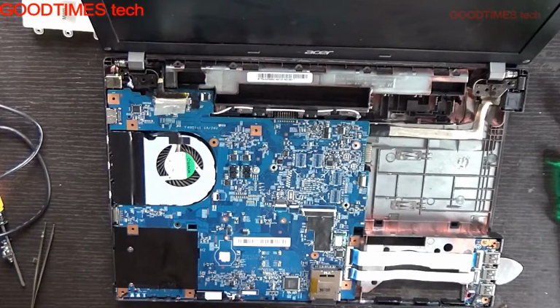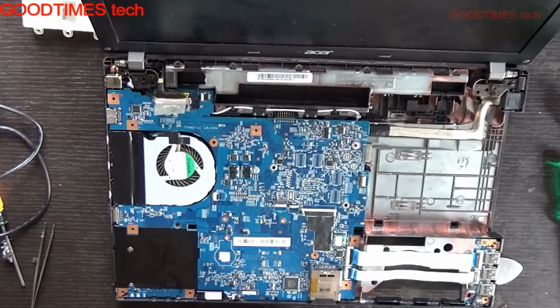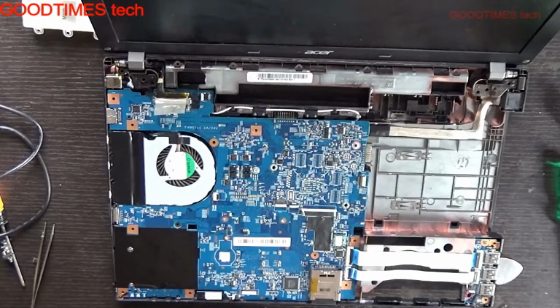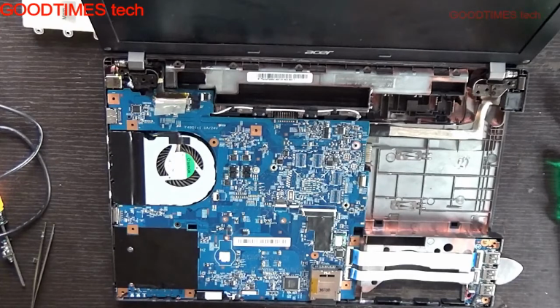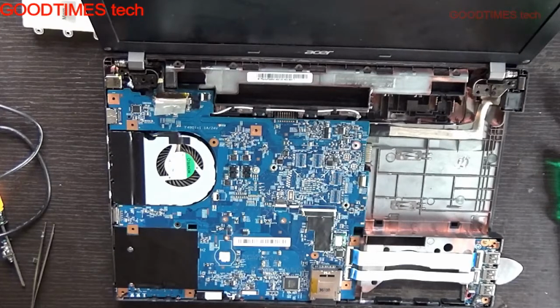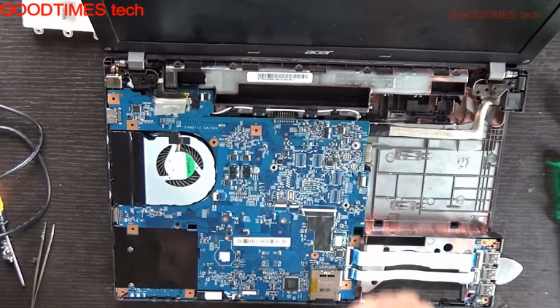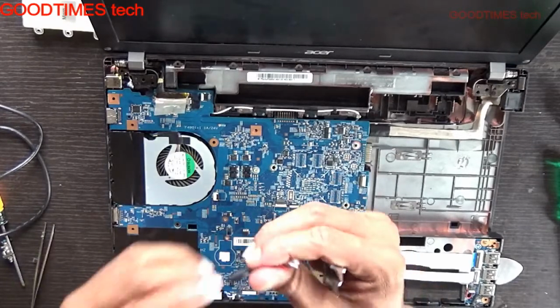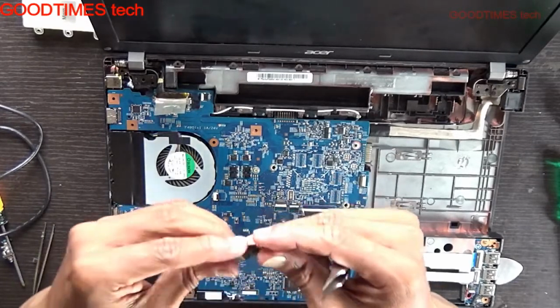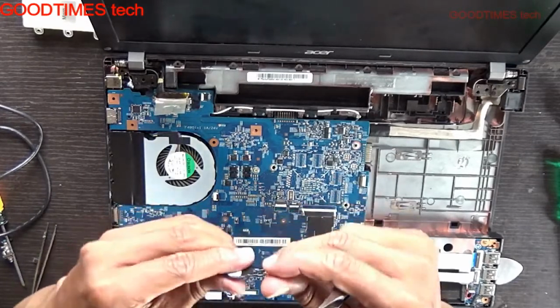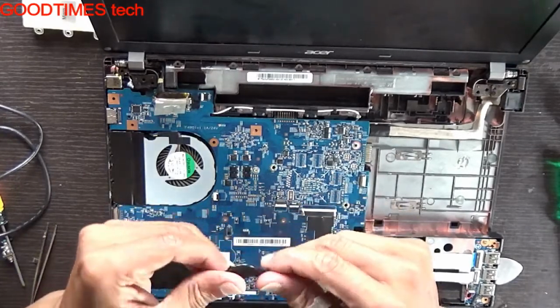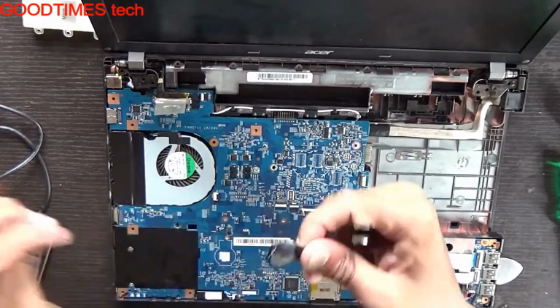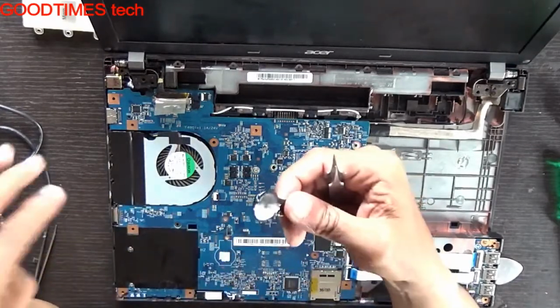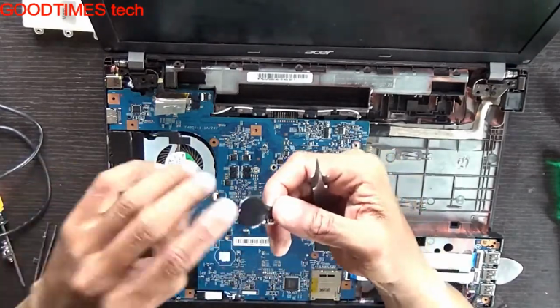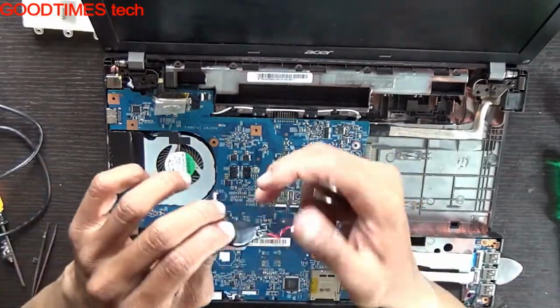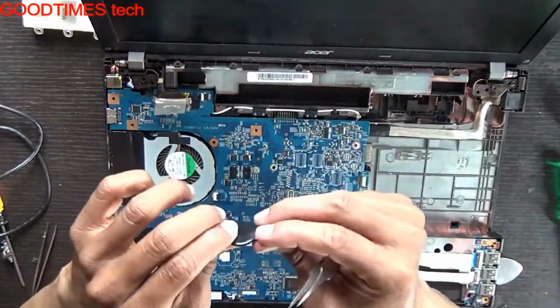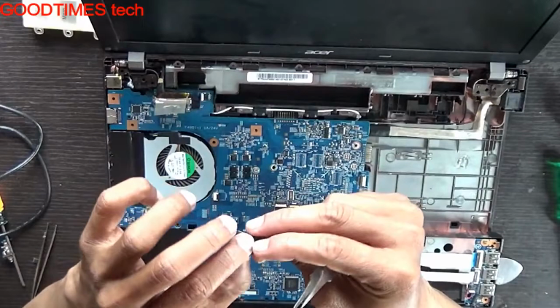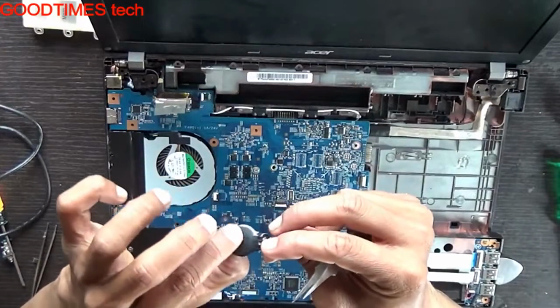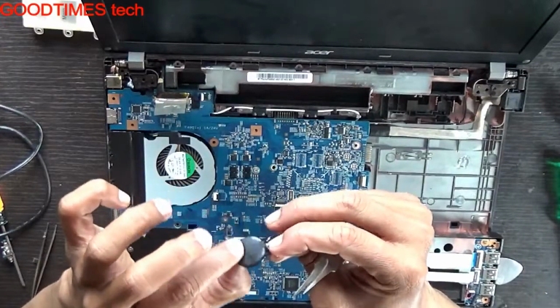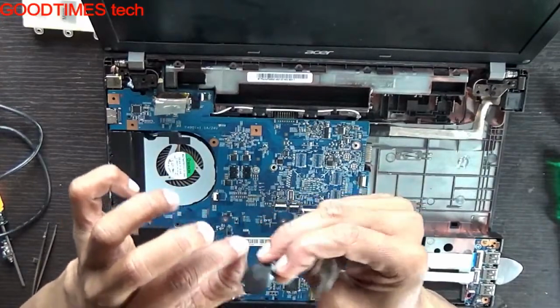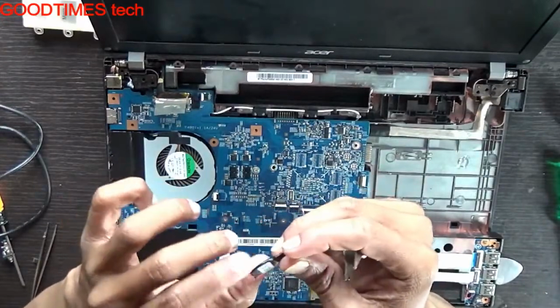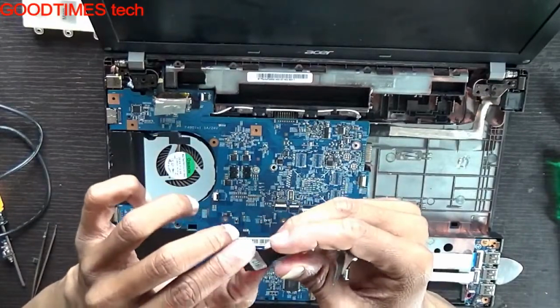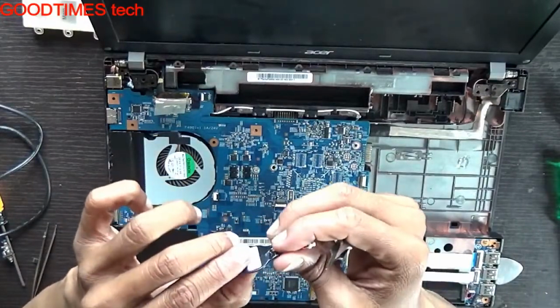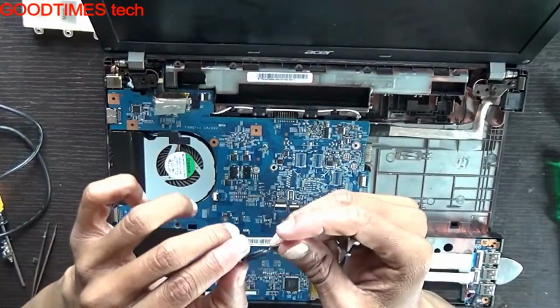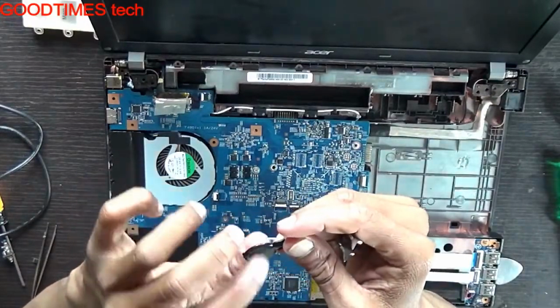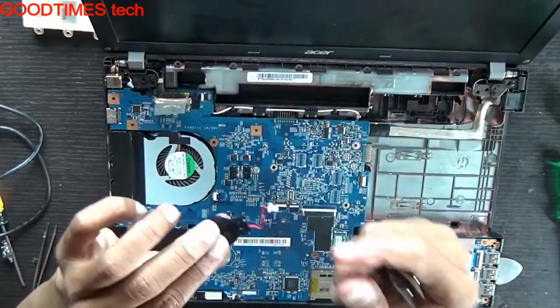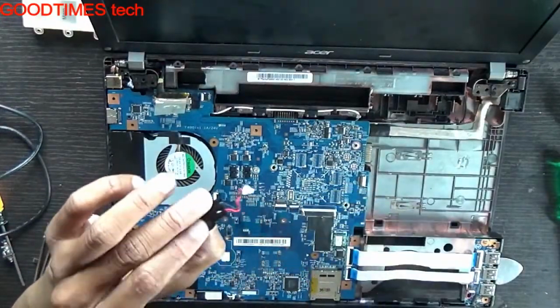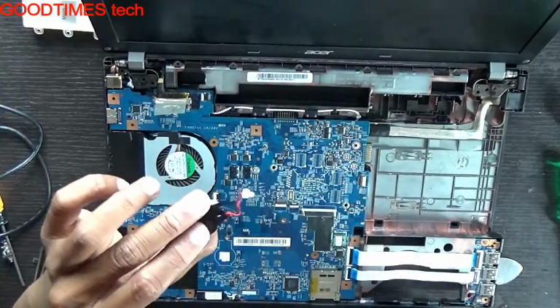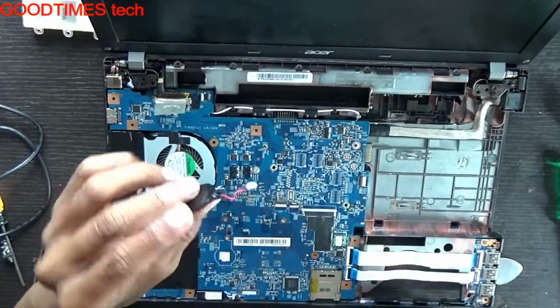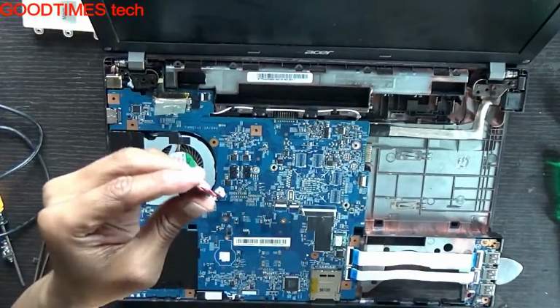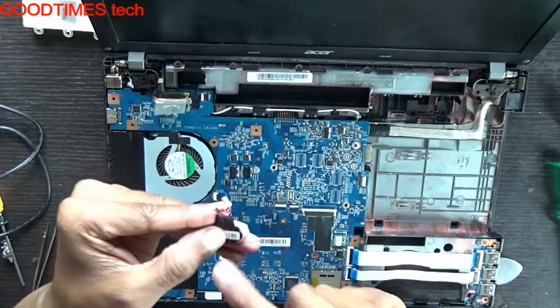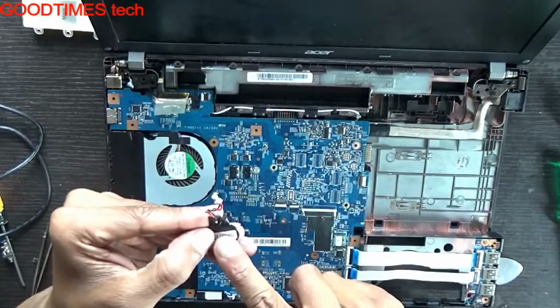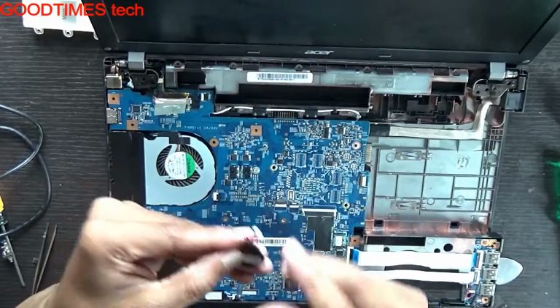Take the new BIOS battery. Here you can see this BIOS battery is very thin, which means that it is not a CR2032 — it is a CR2016.